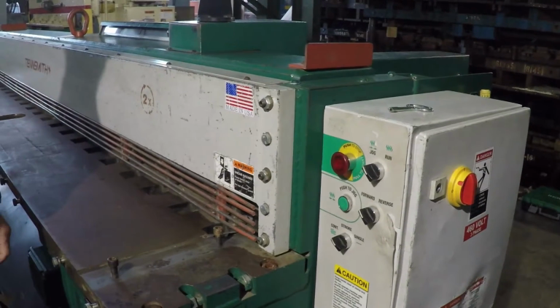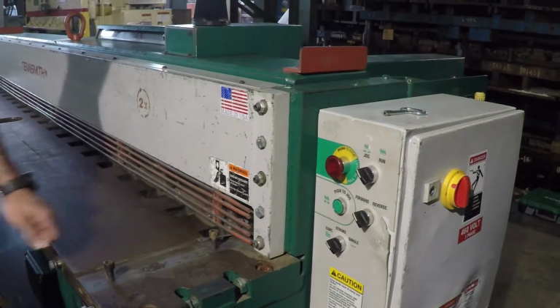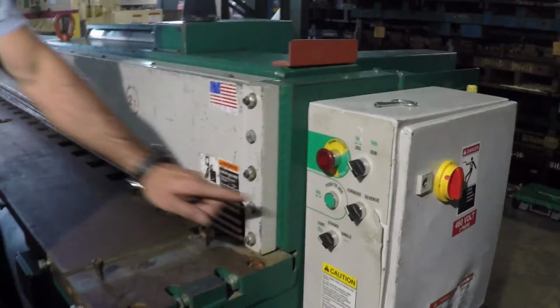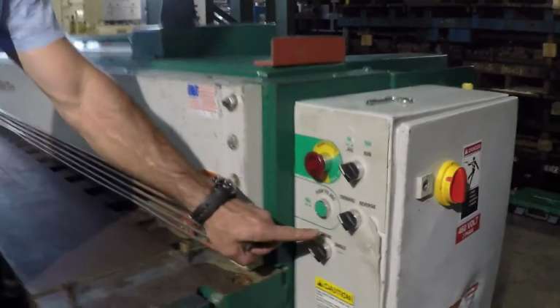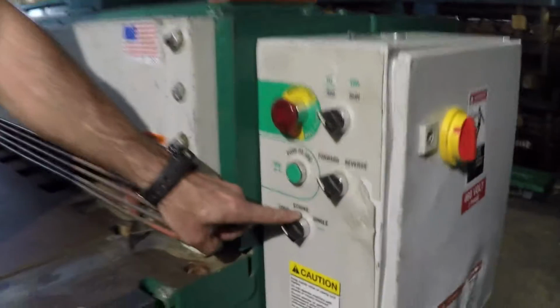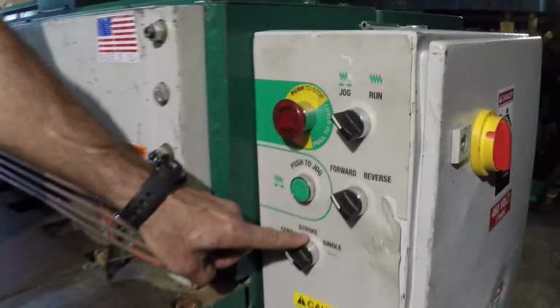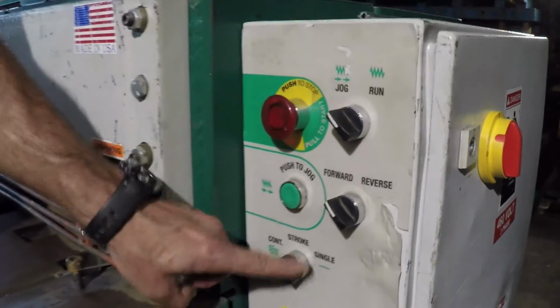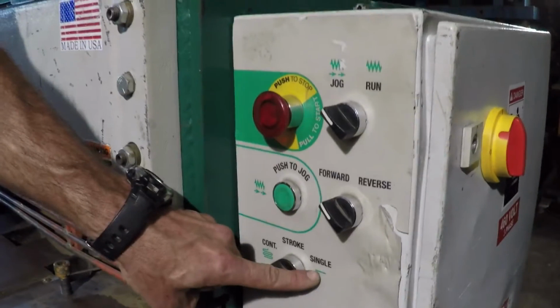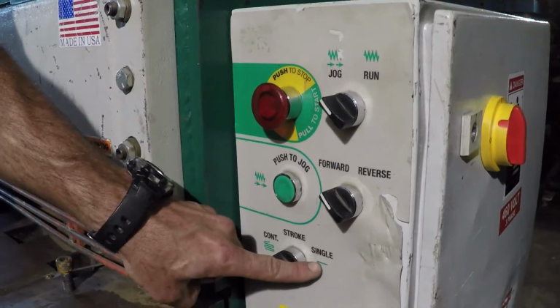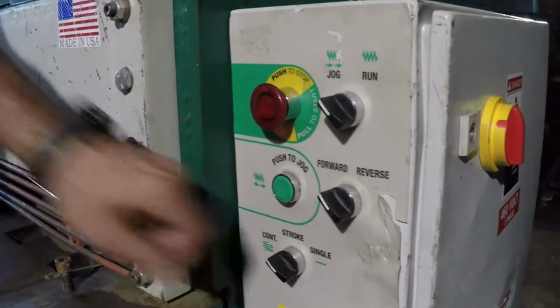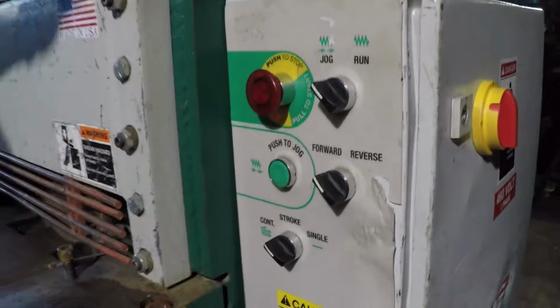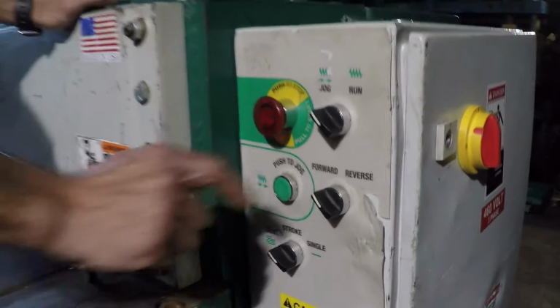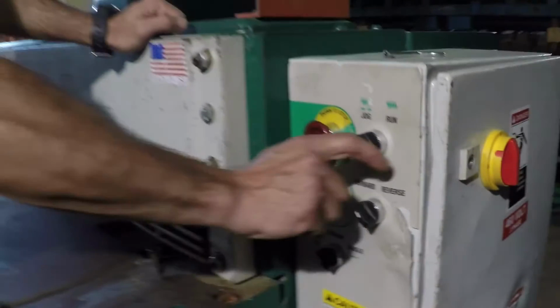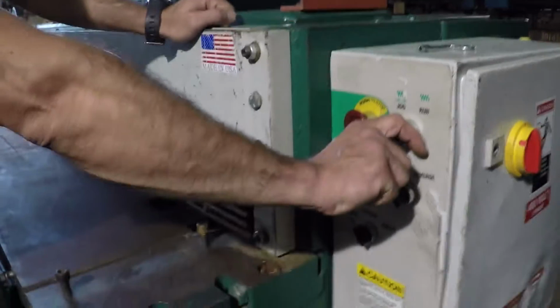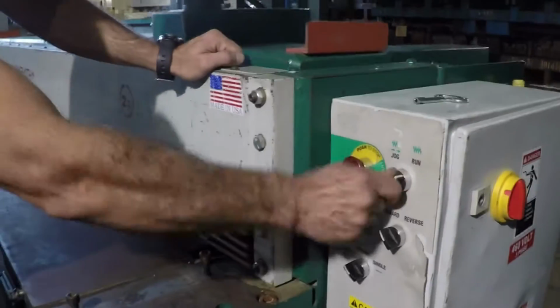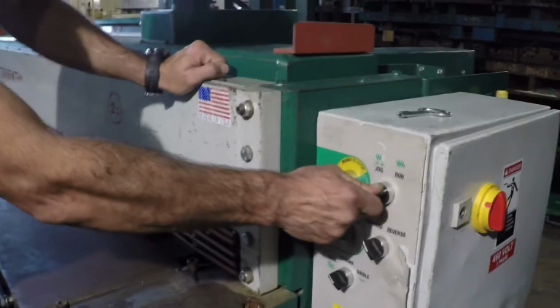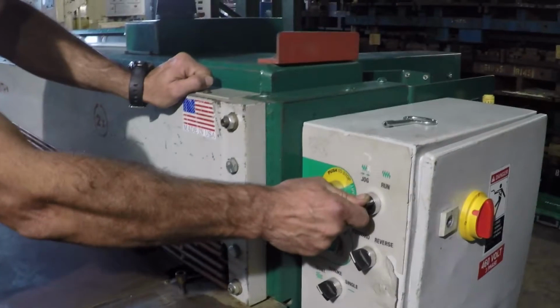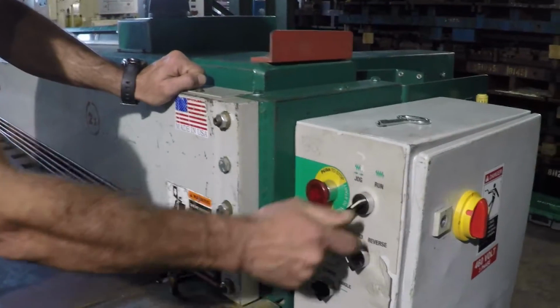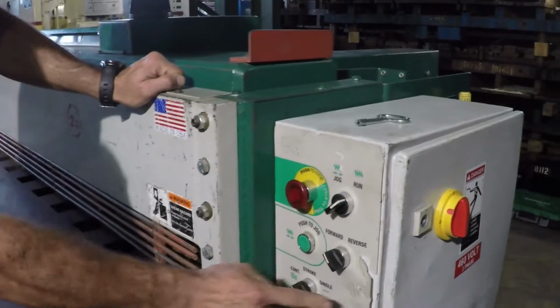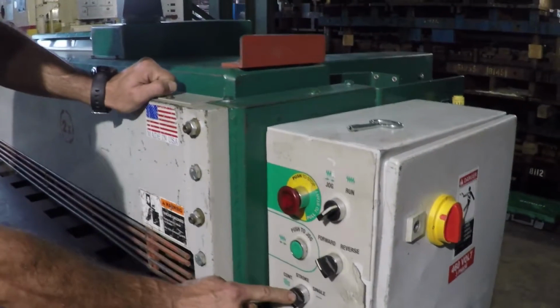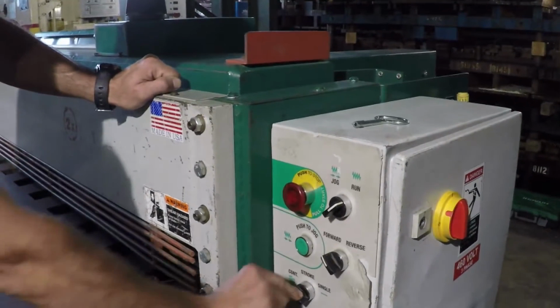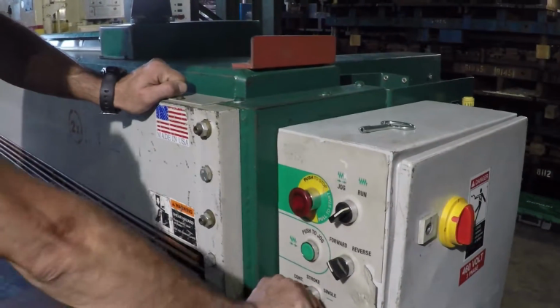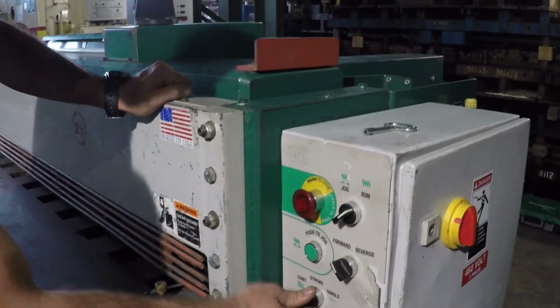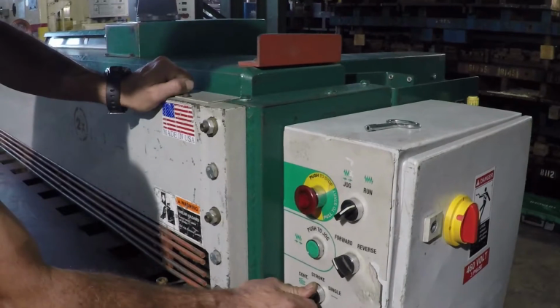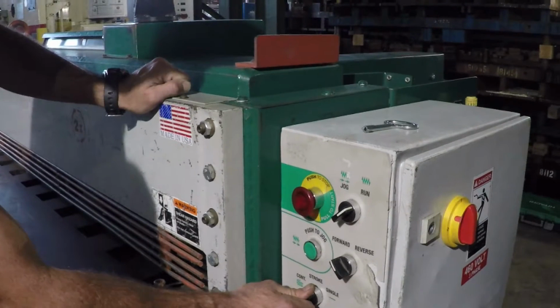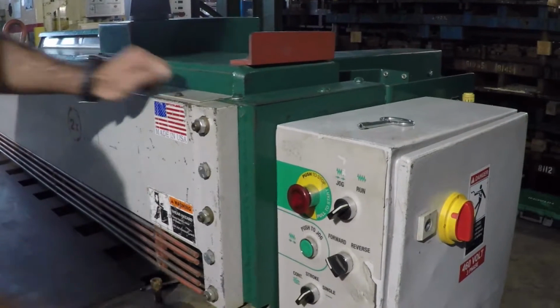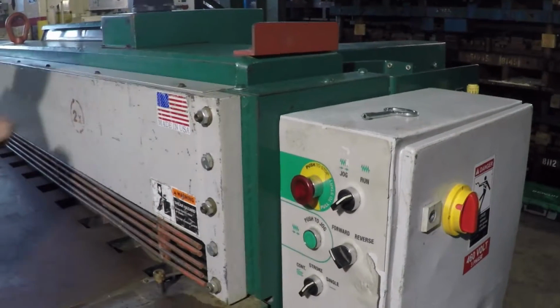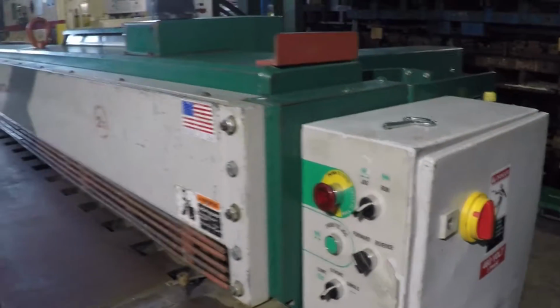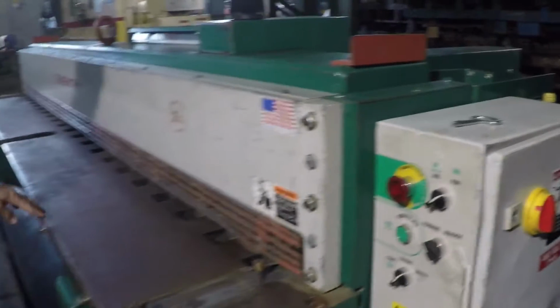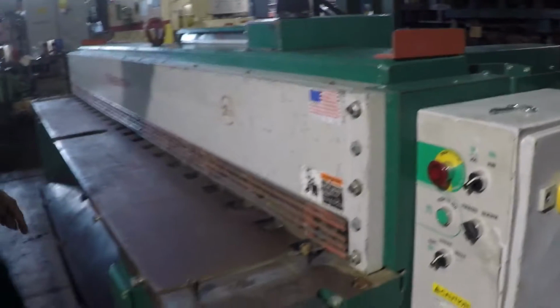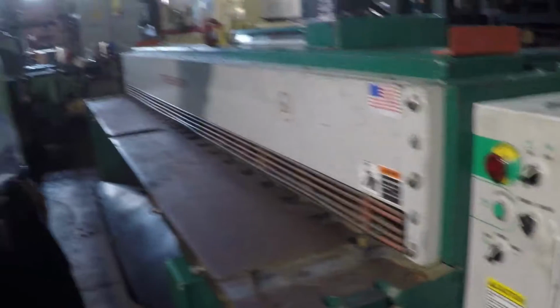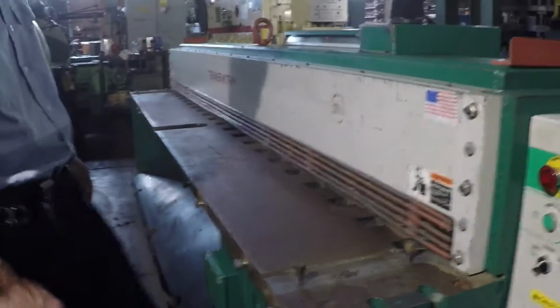Next, we'll cover the two different run modes. First is single stroke operation. I'll place the mode switch to run and the stroke switch to single stroke operation. We are now ready to go.